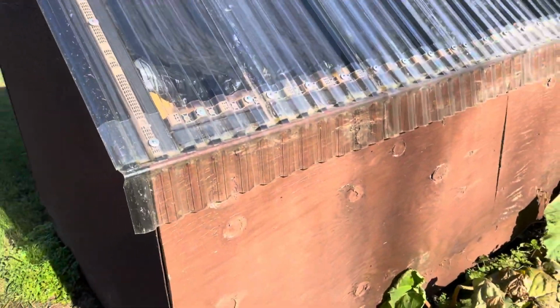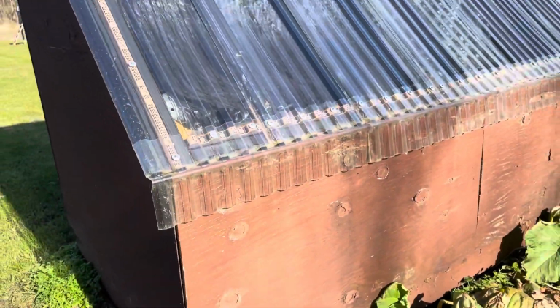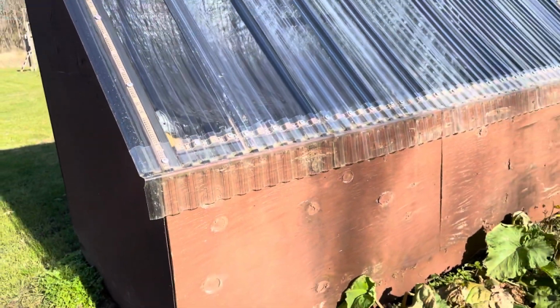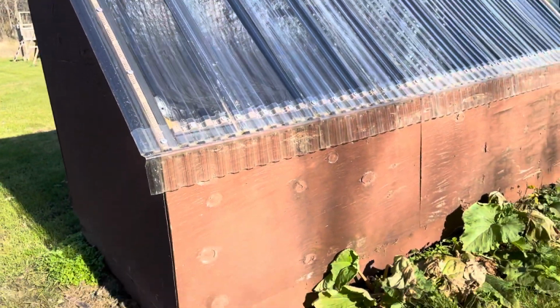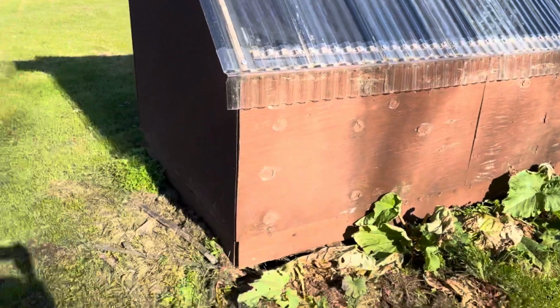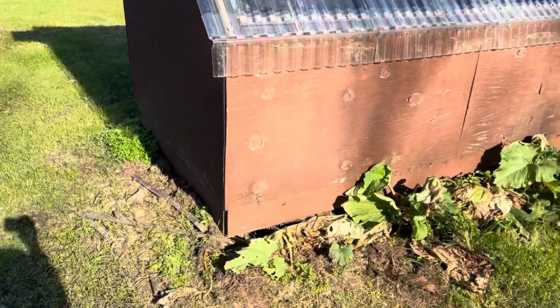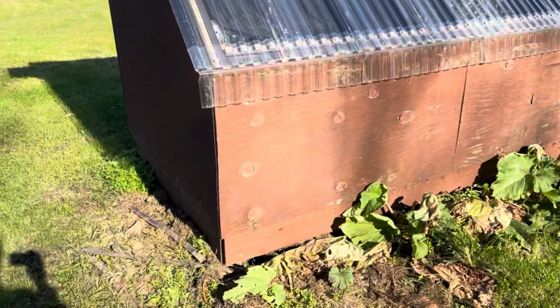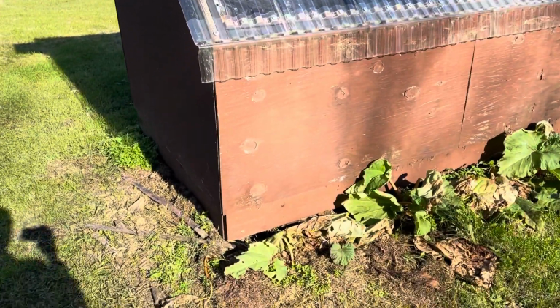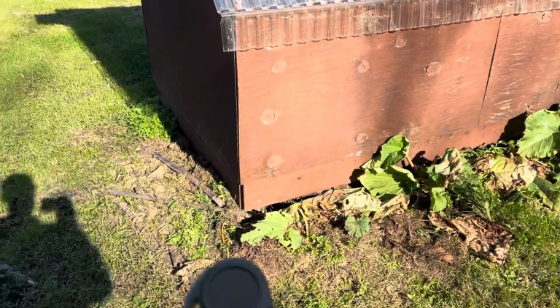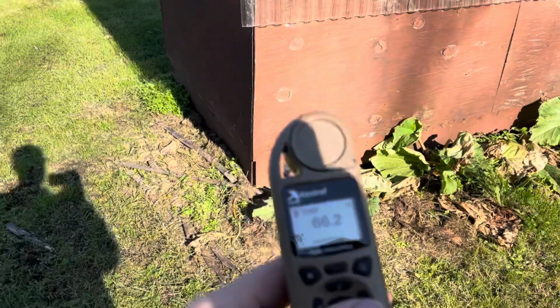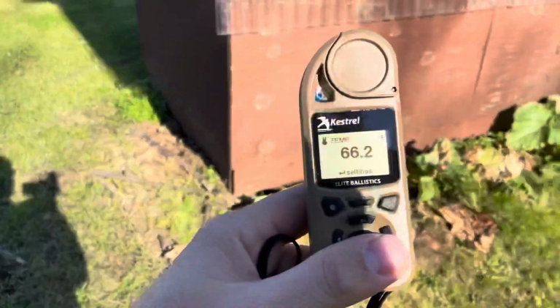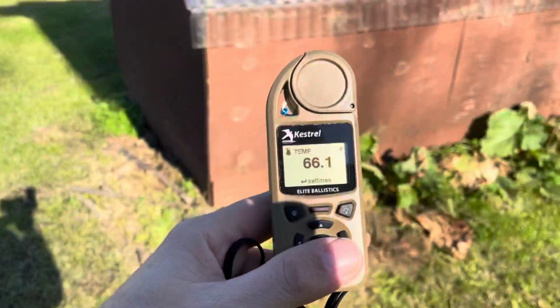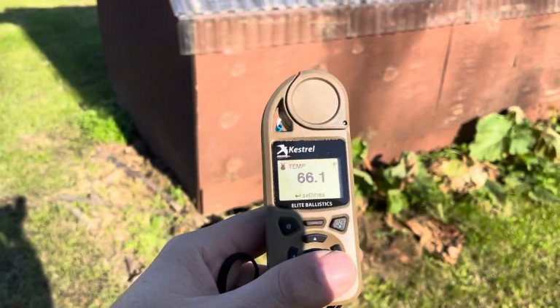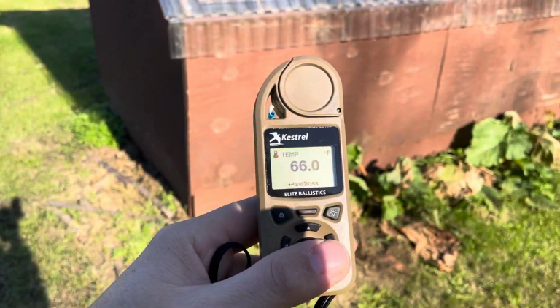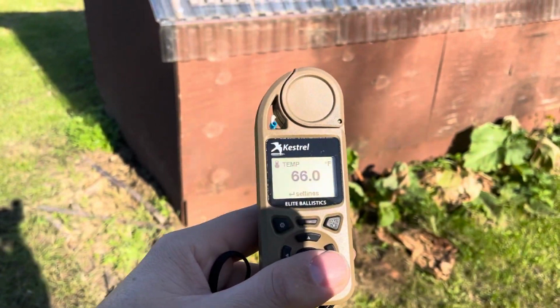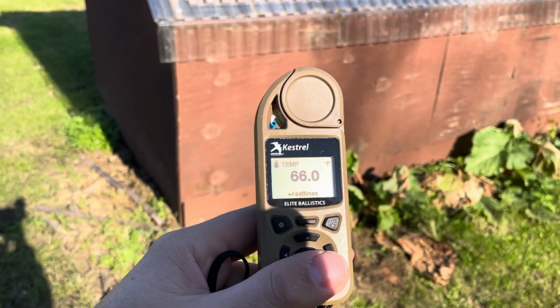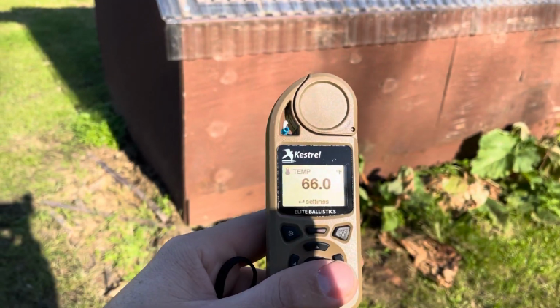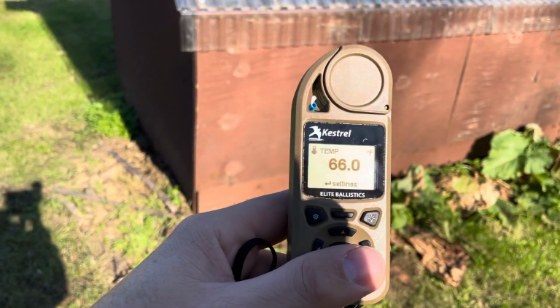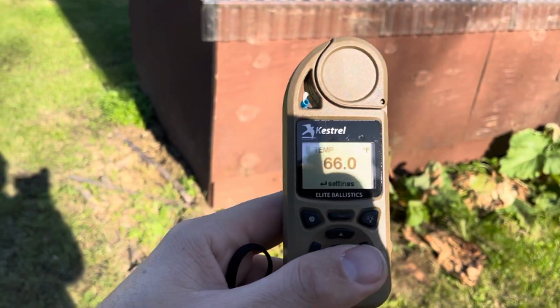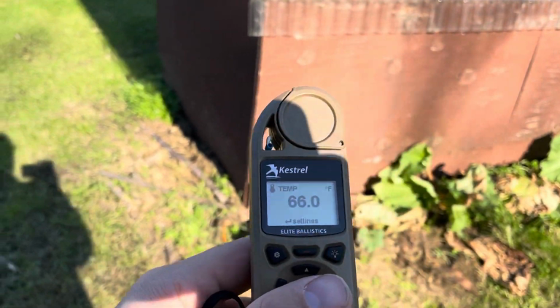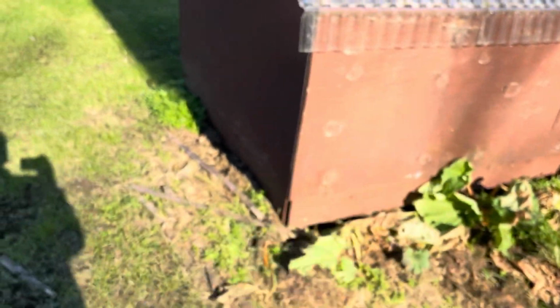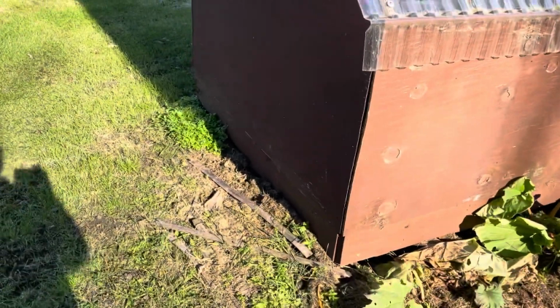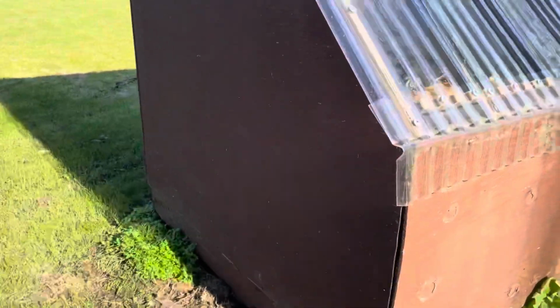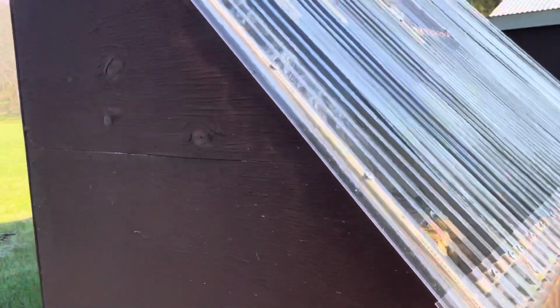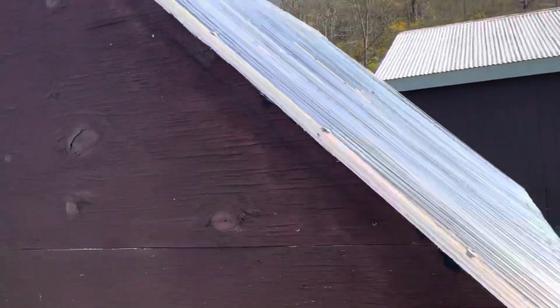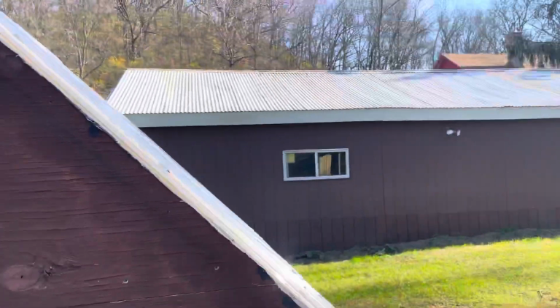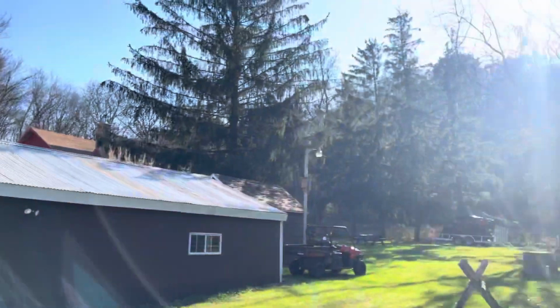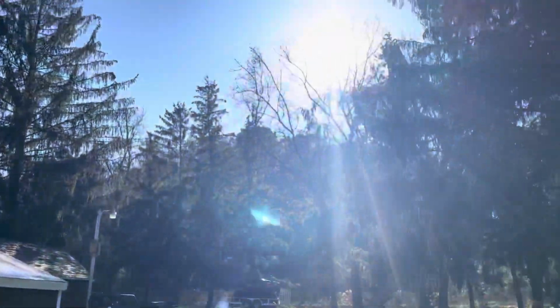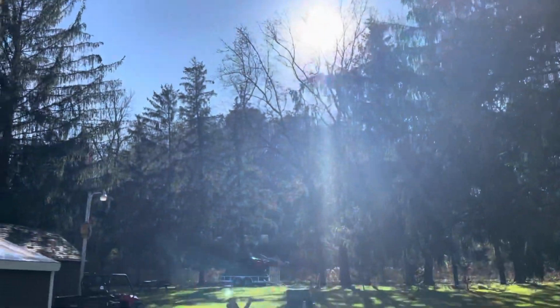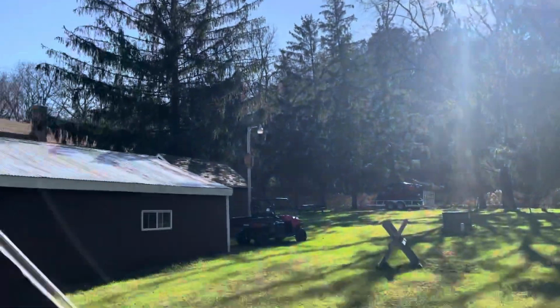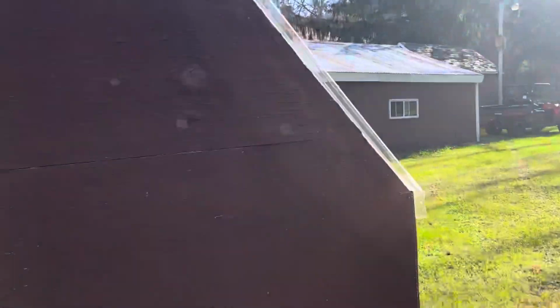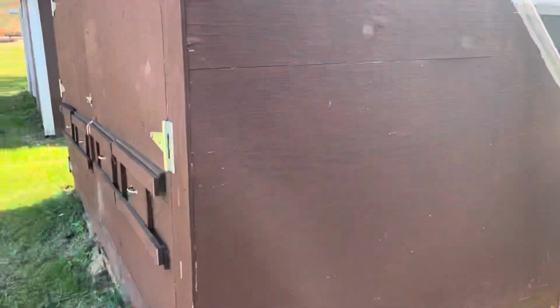I've got my weather meter here and I'll show you — it's about 65 degrees today. I've been holding this in my hand. It's nice and sunny with a light breeze.